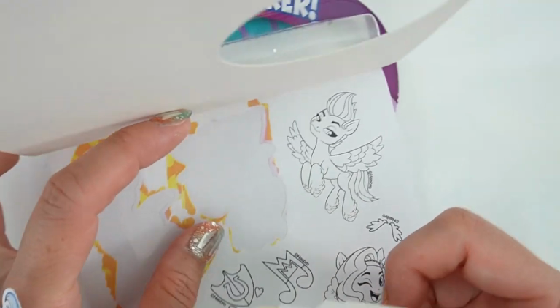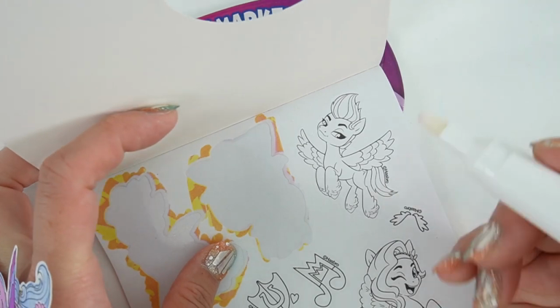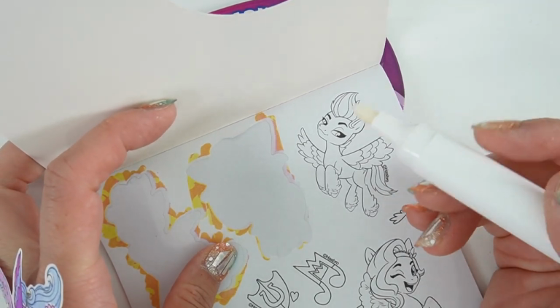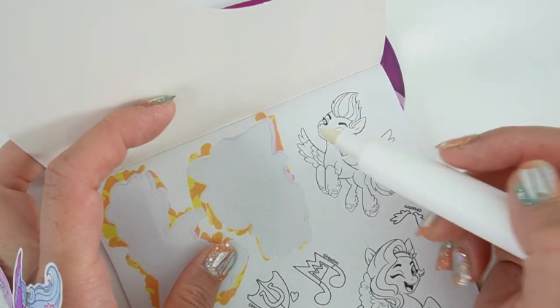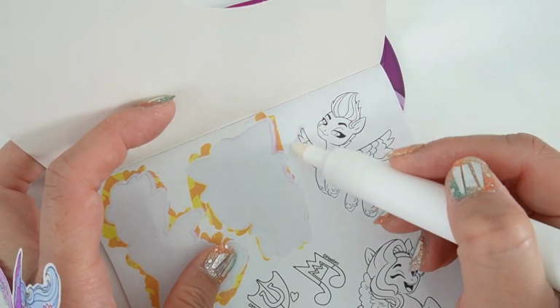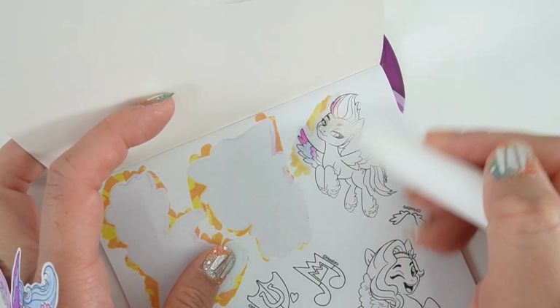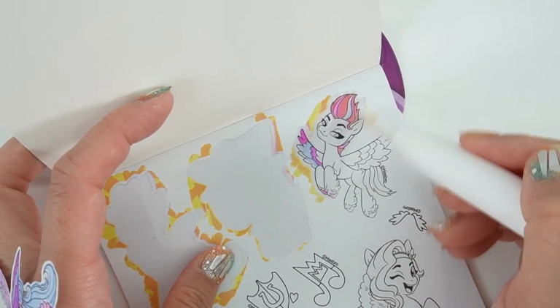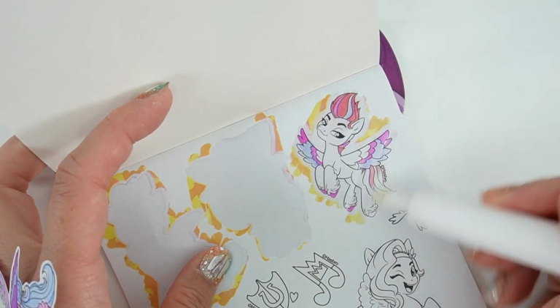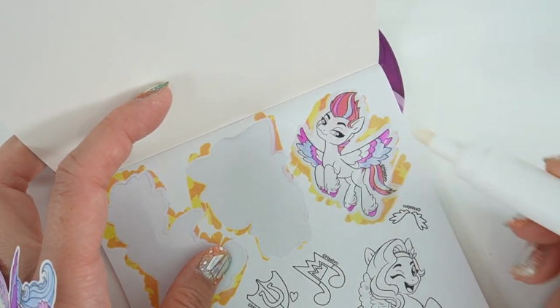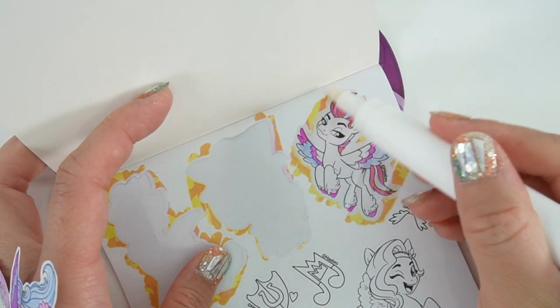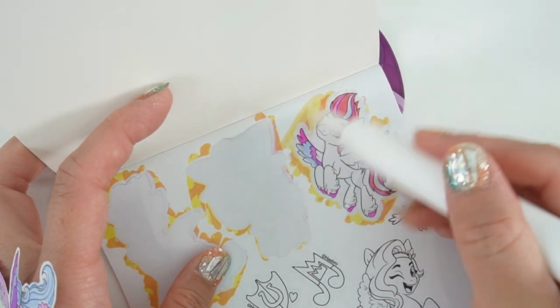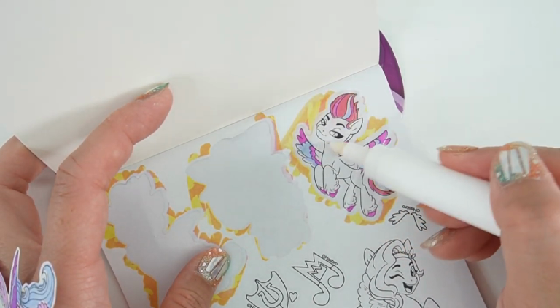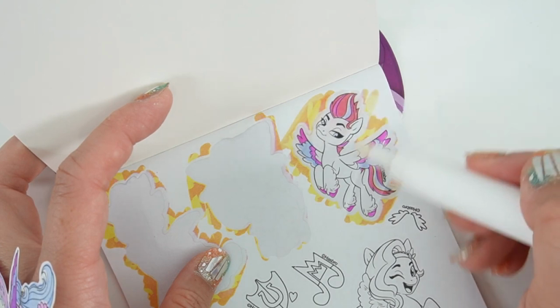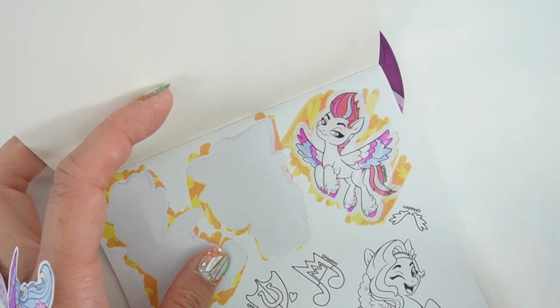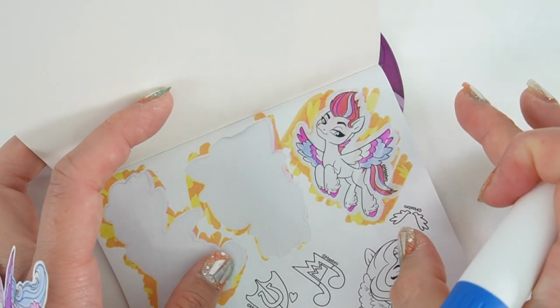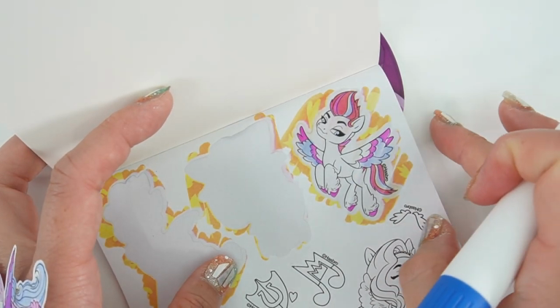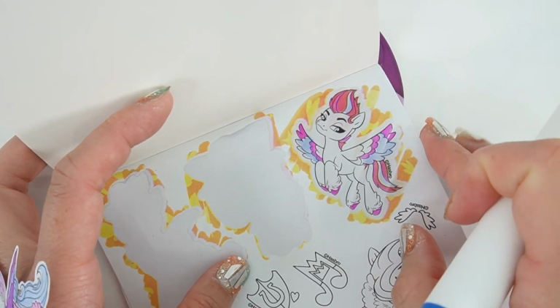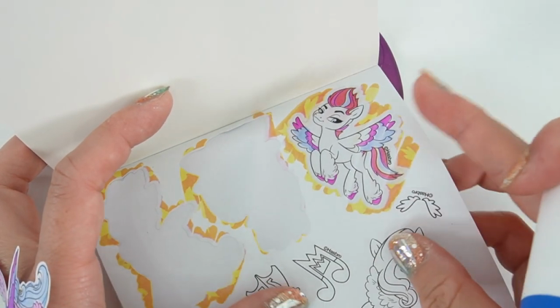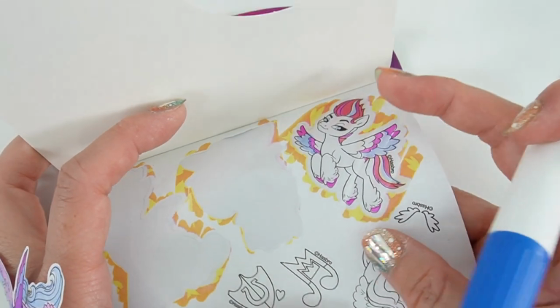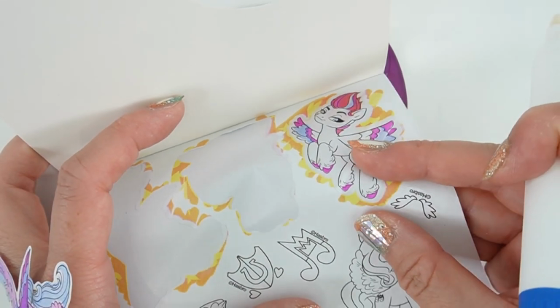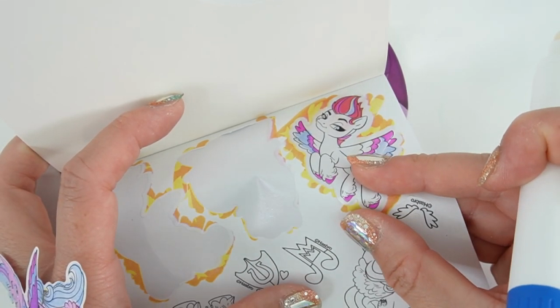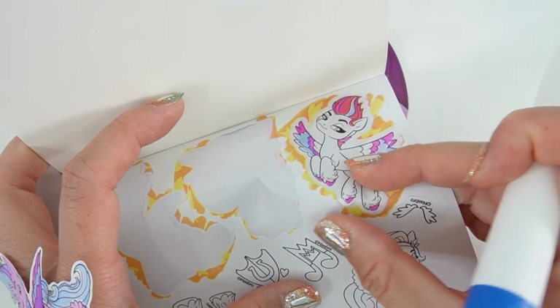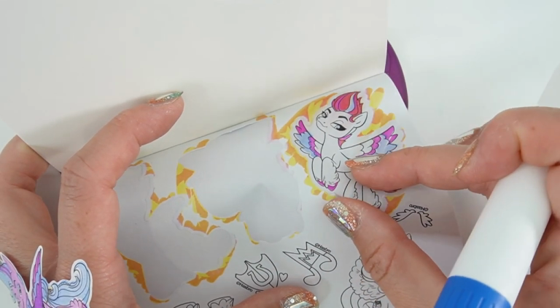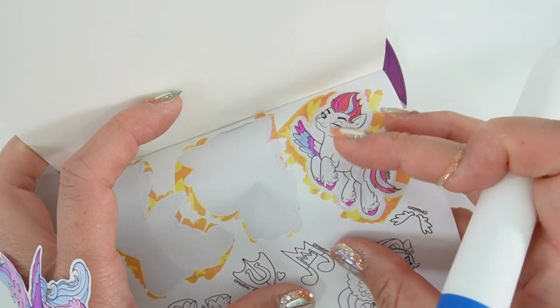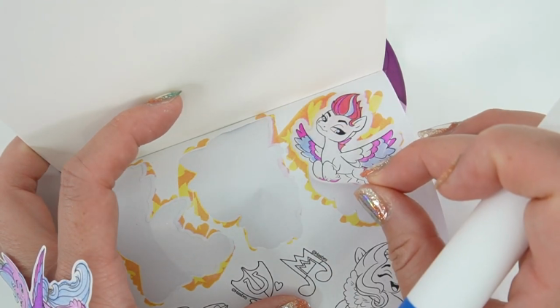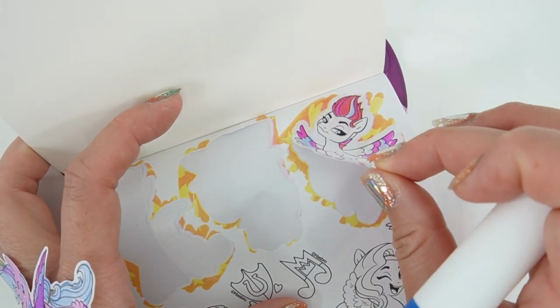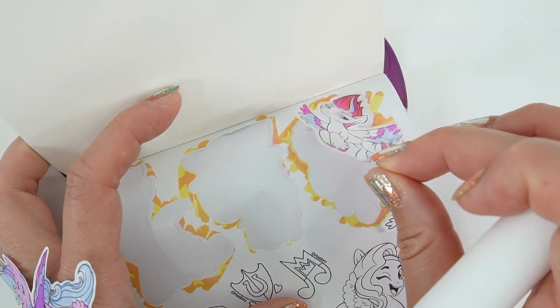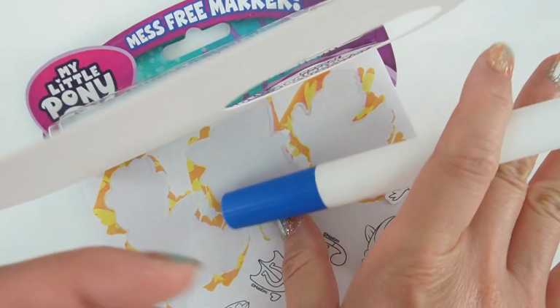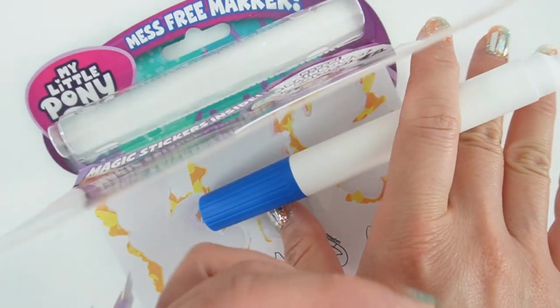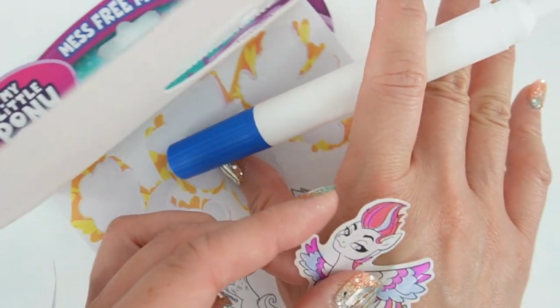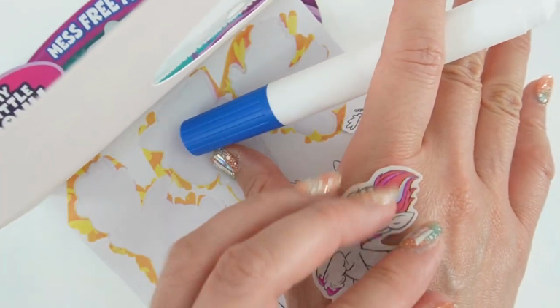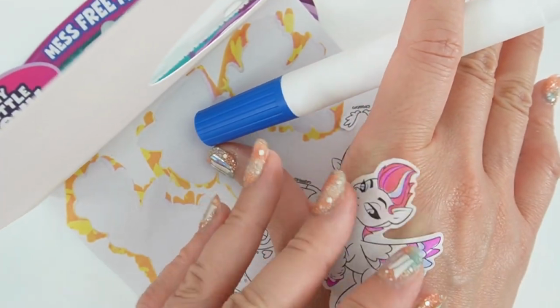And now let's color in Zip. Zip is a white colored pony so she doesn't have a whole lot of colors, but she does have colorful wings and mane. There she is — let's stick her here.